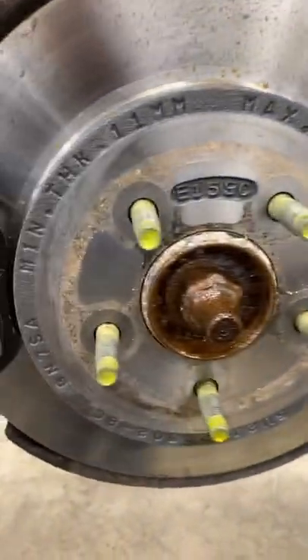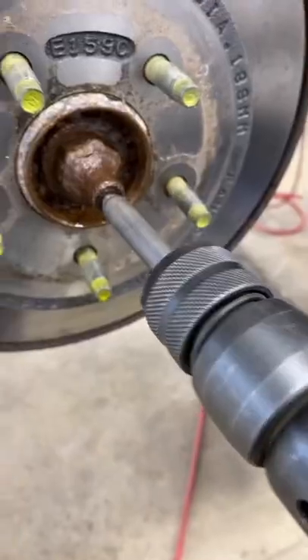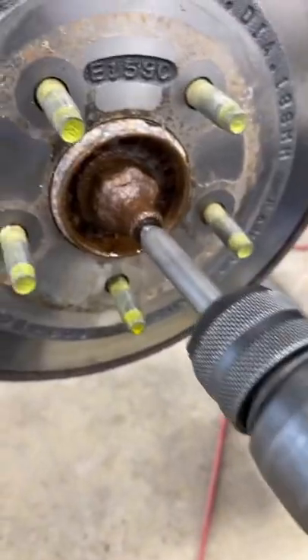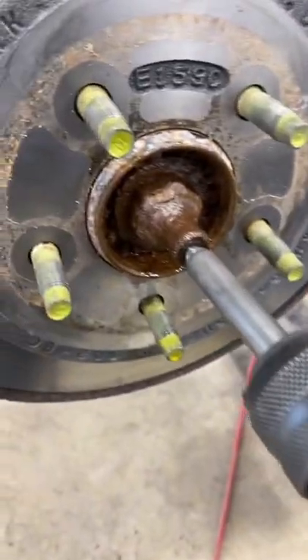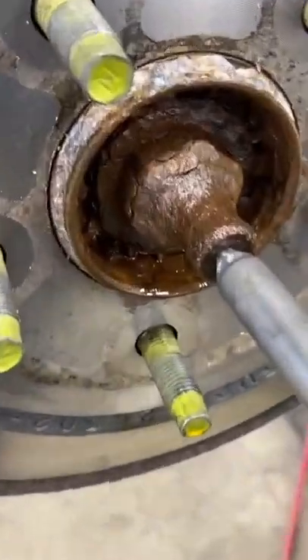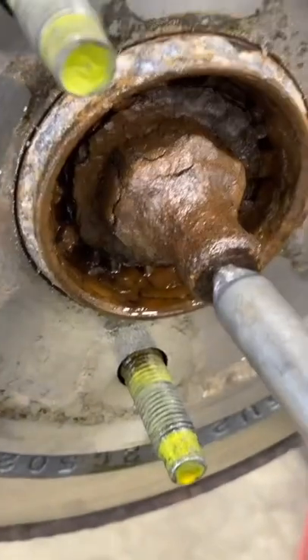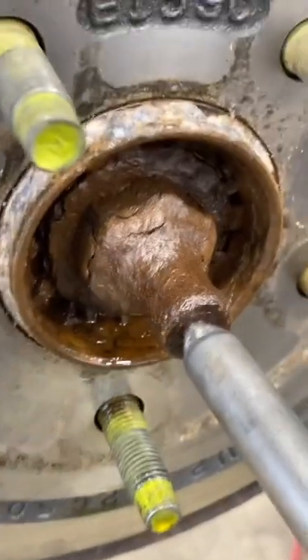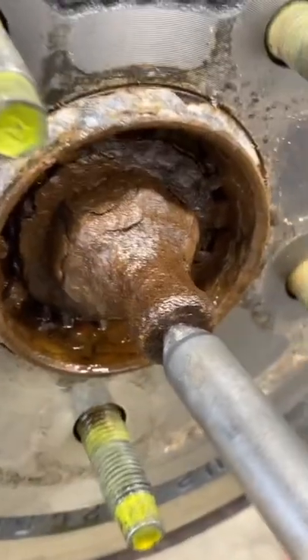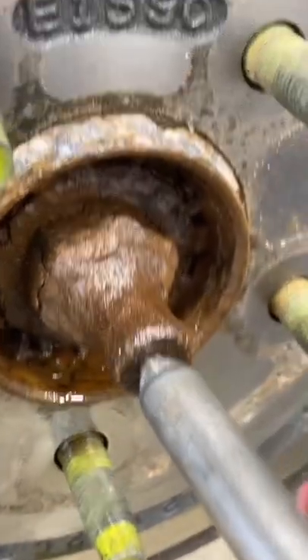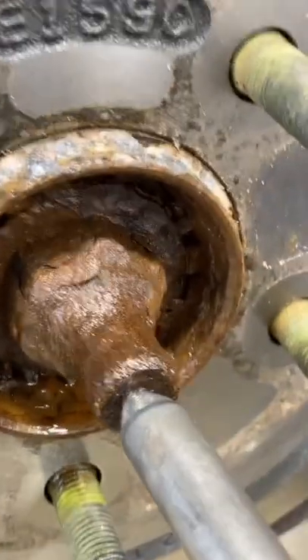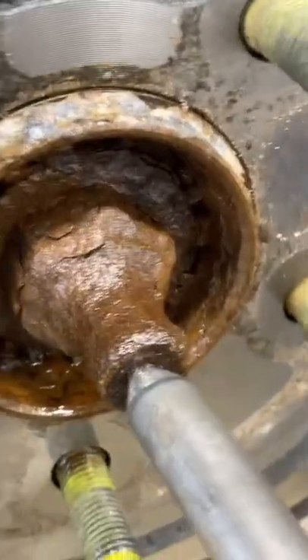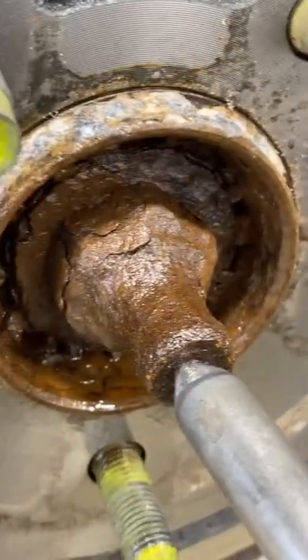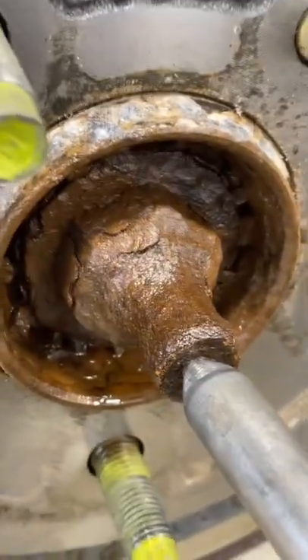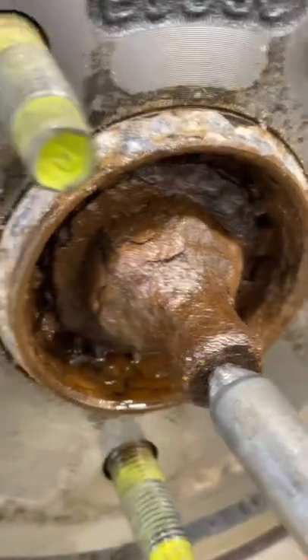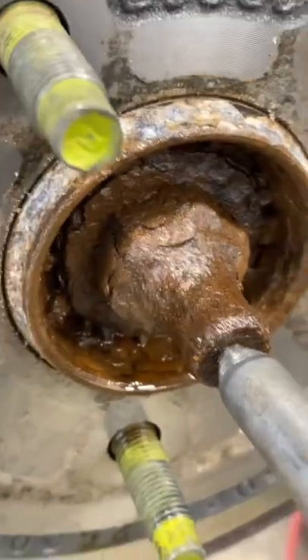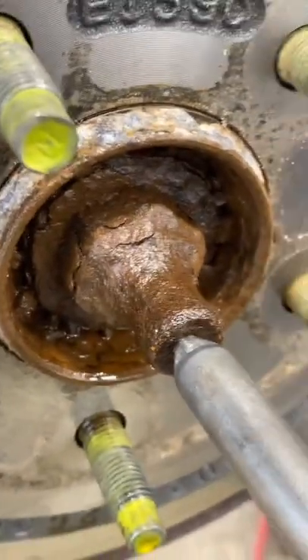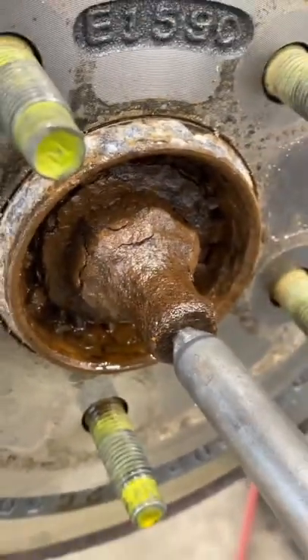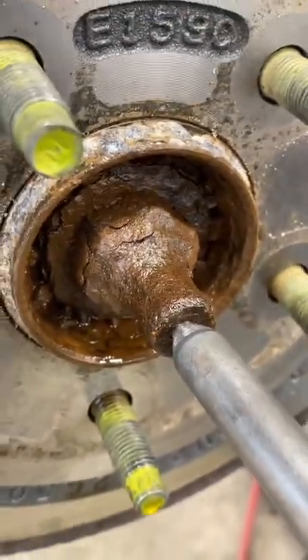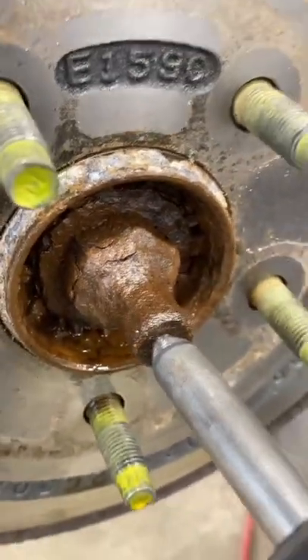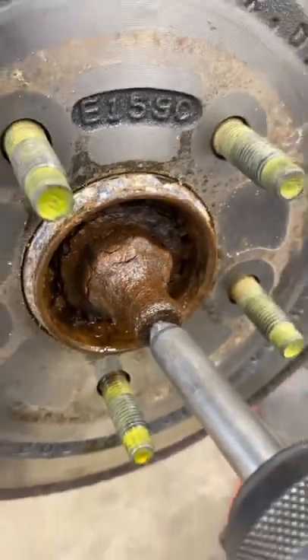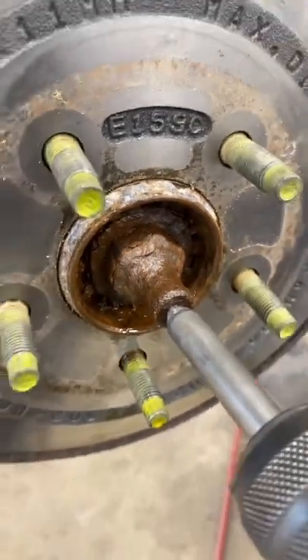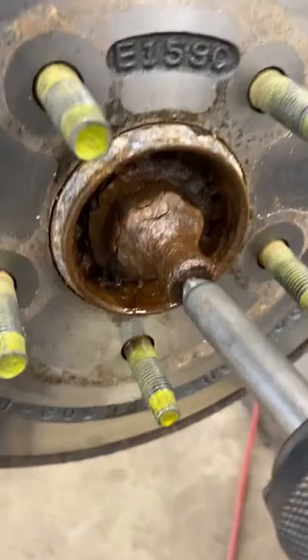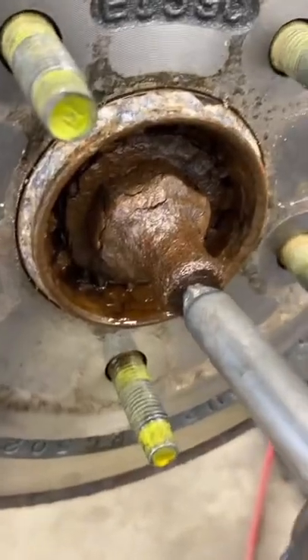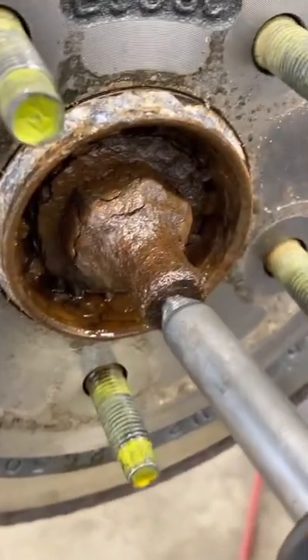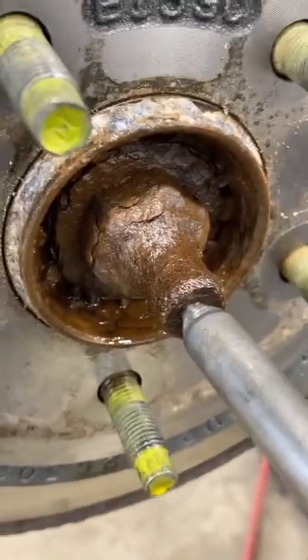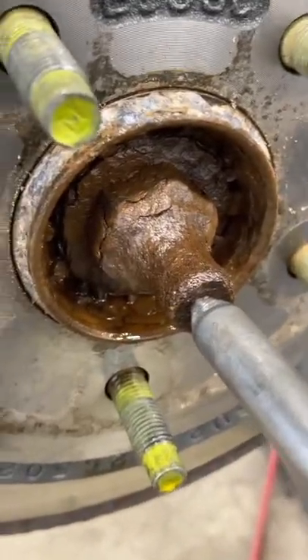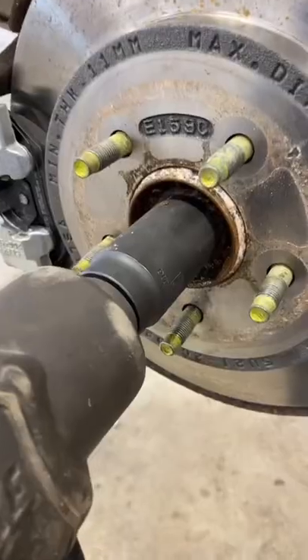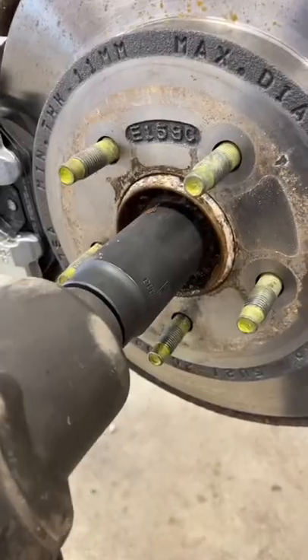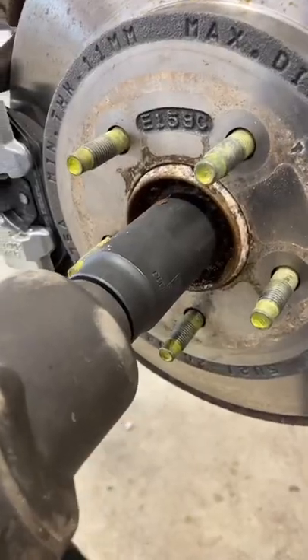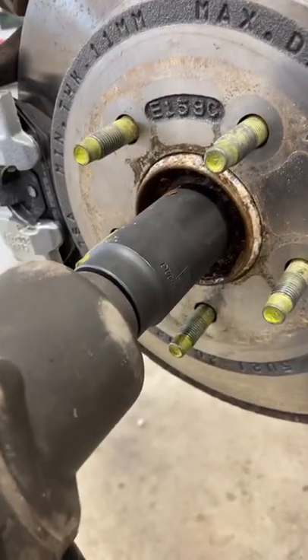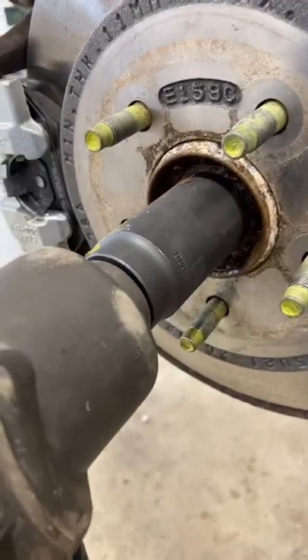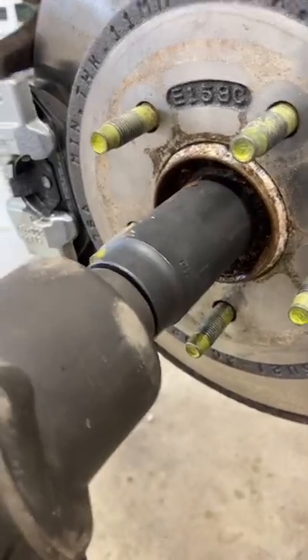Now I'm gonna use my air hammer and peanut to try to get rid of some of this rust and knock everything loose. I'm not sure this is gonna do much, but now we're gonna try to break it free.